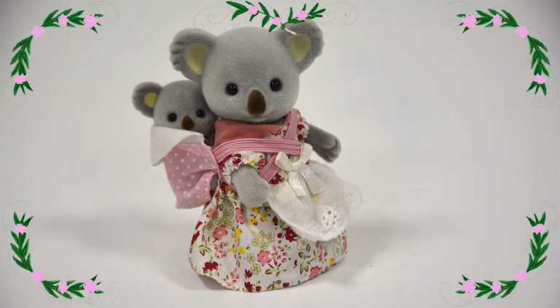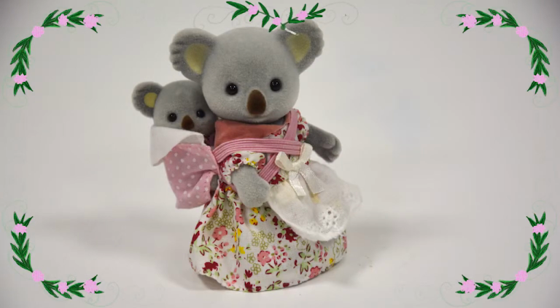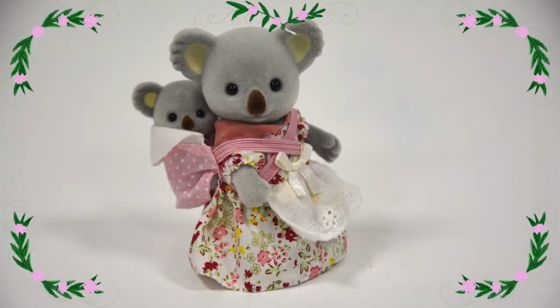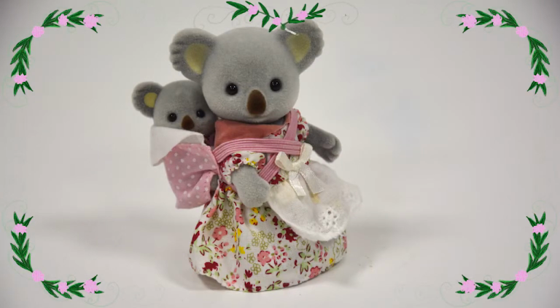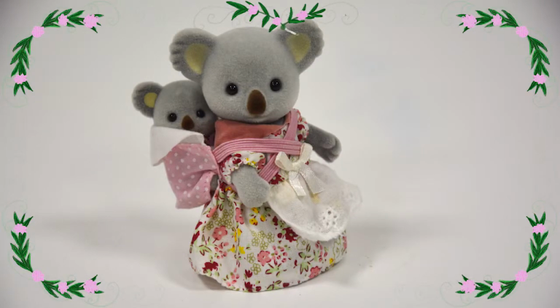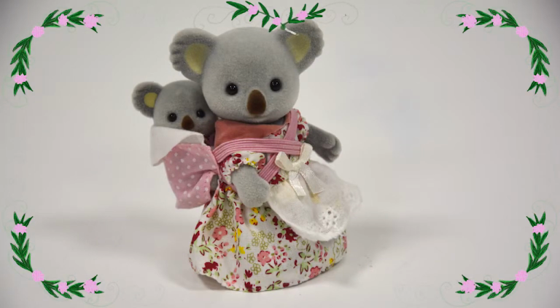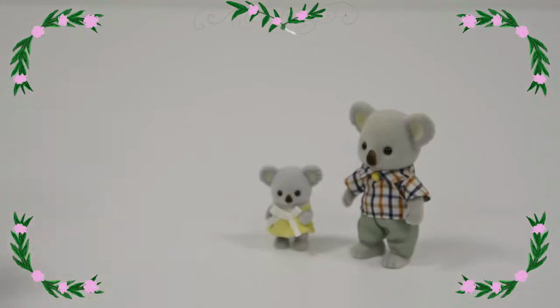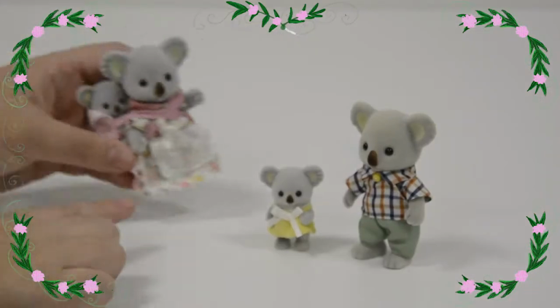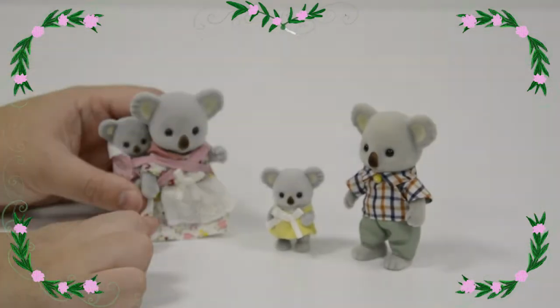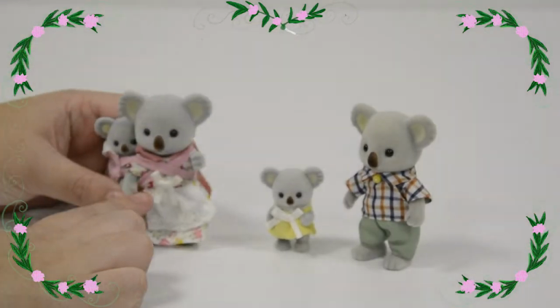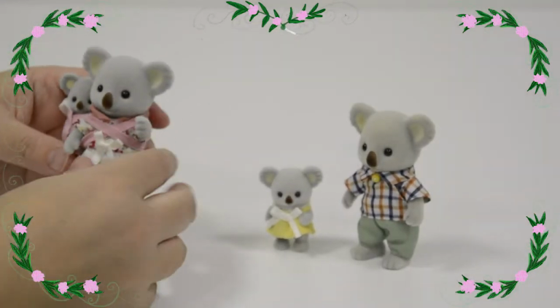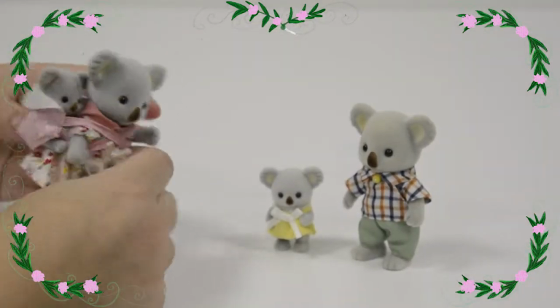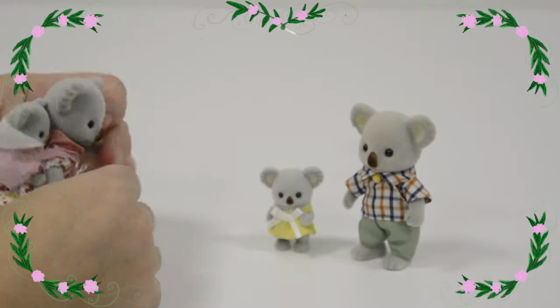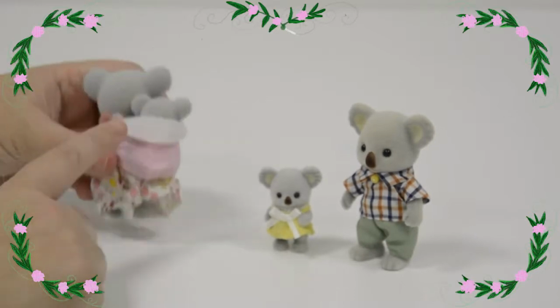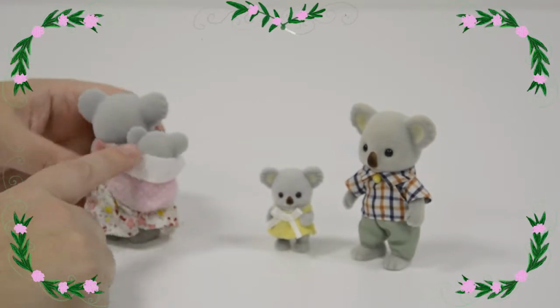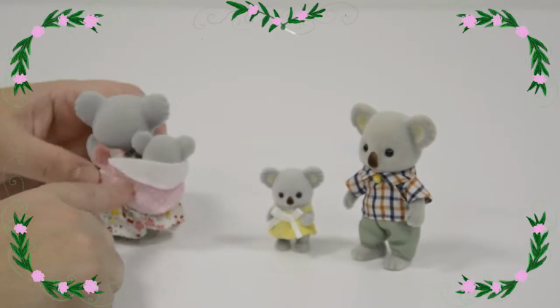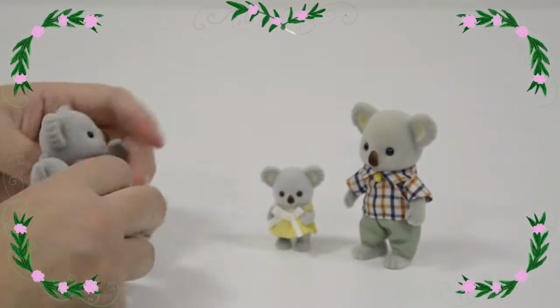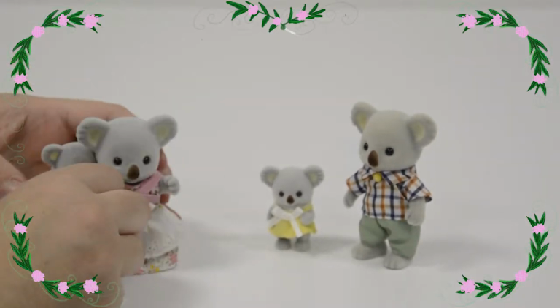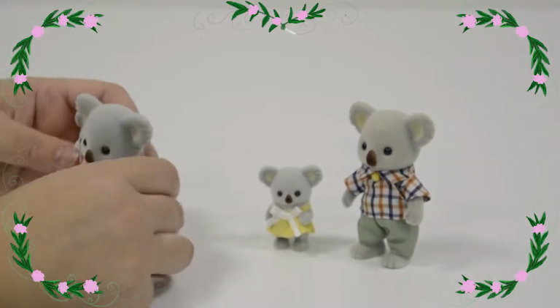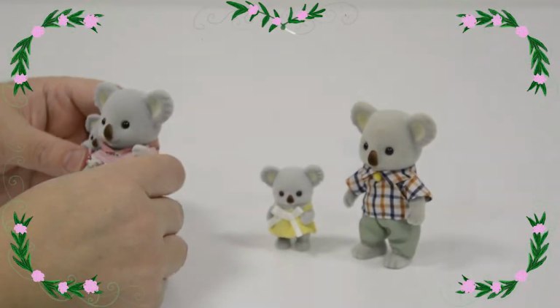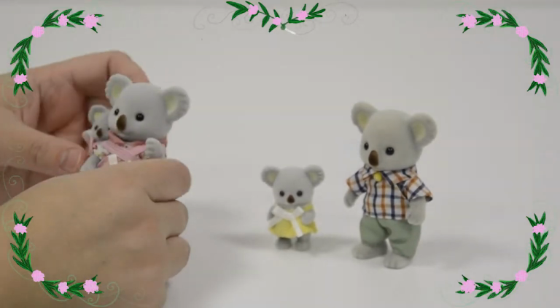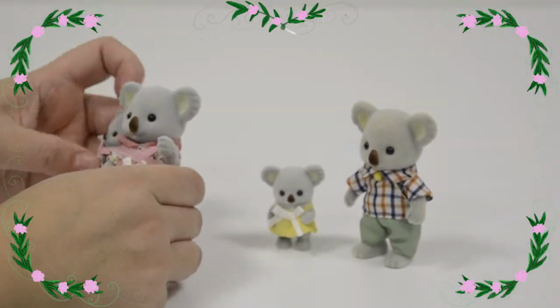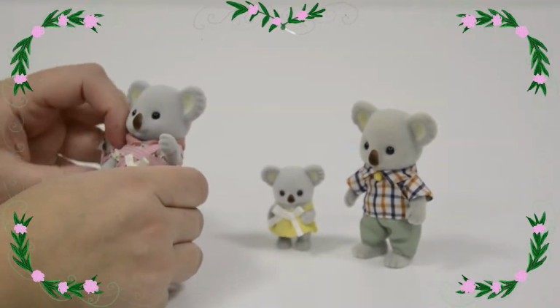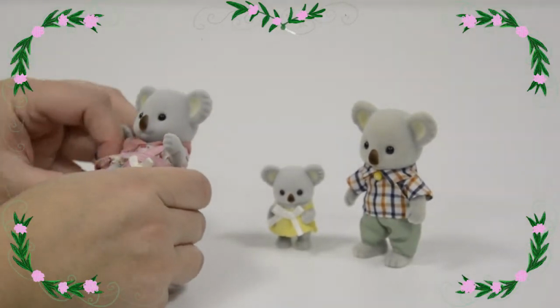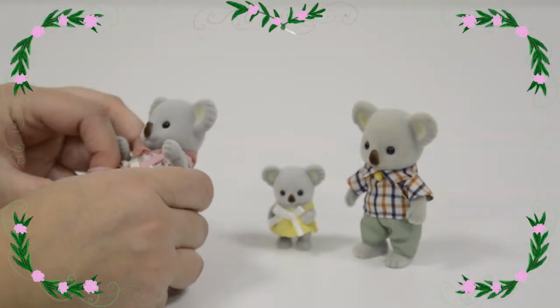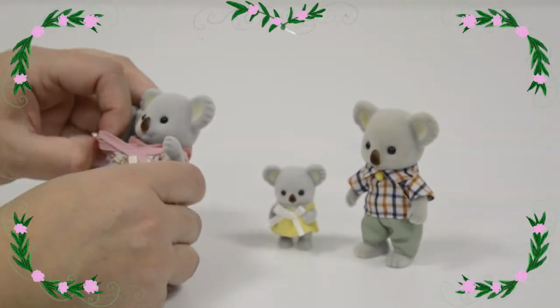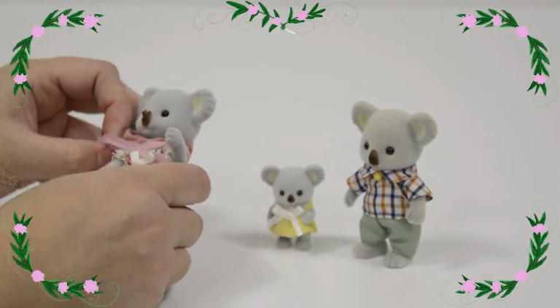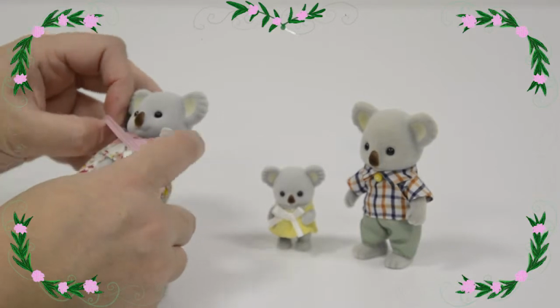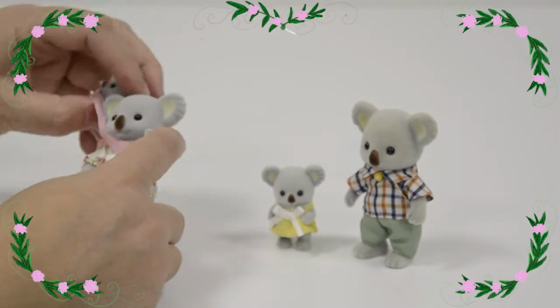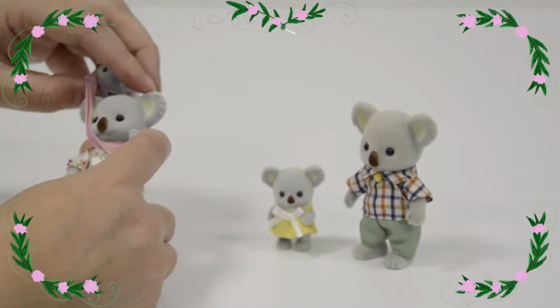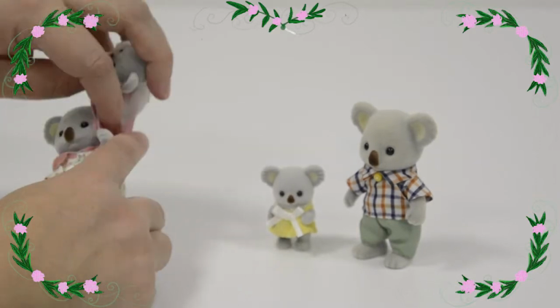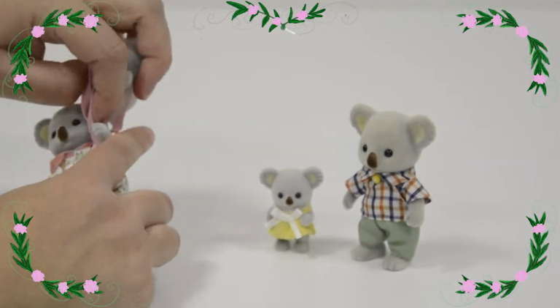Next up is mummy and baby. This is a neat kind of Sylvanian family, and the mummy comes with a baby worn in a baby carrier on her back. So we'll just take the baby out of the carrier to have a closer look.